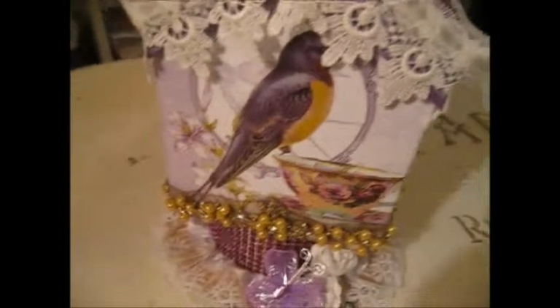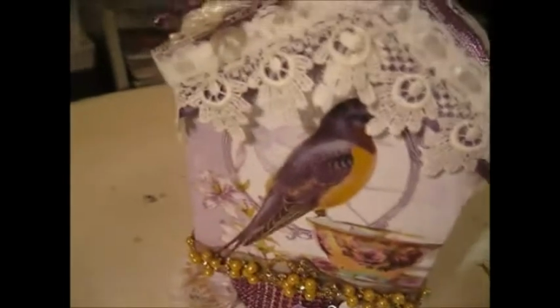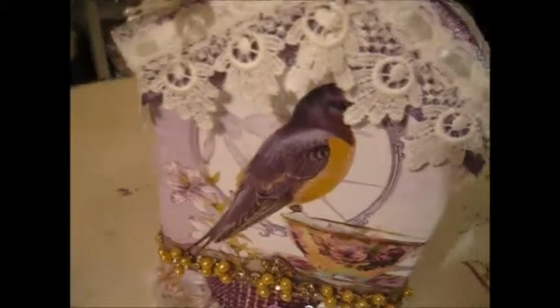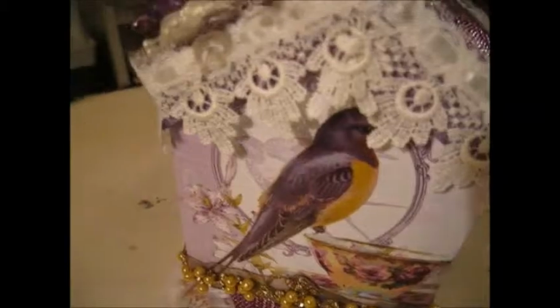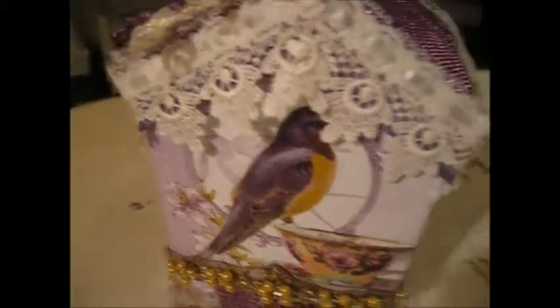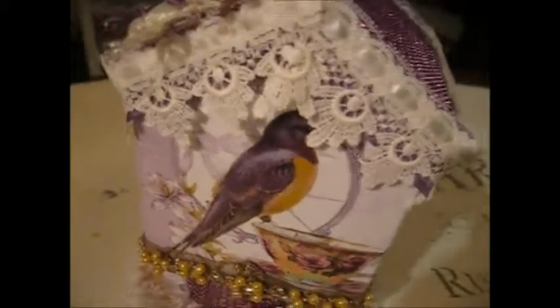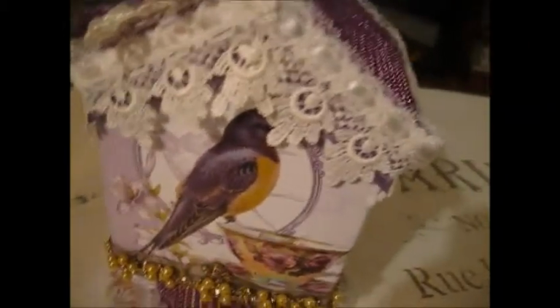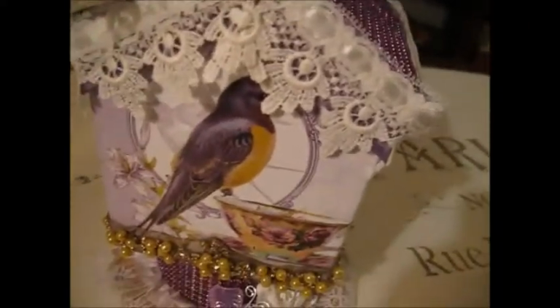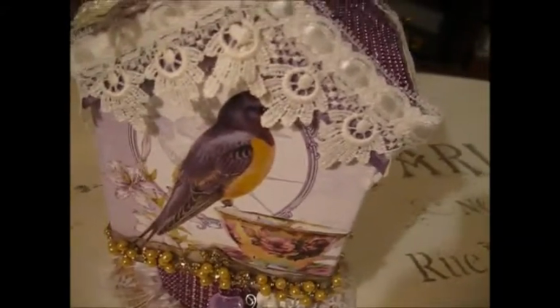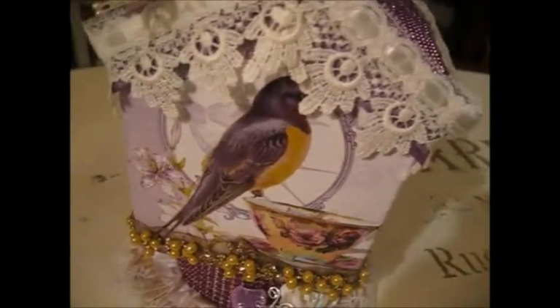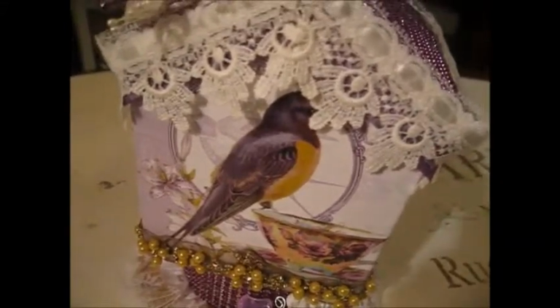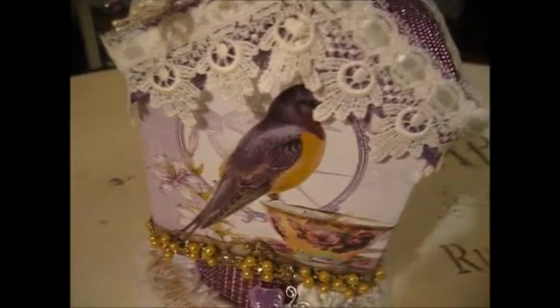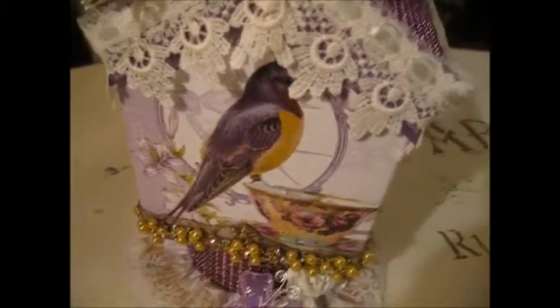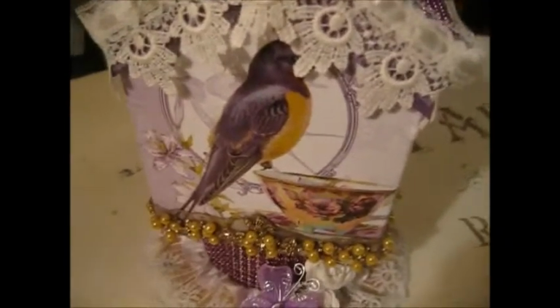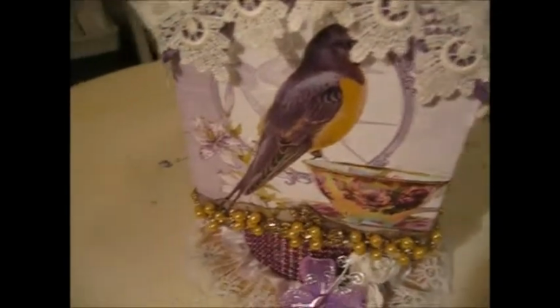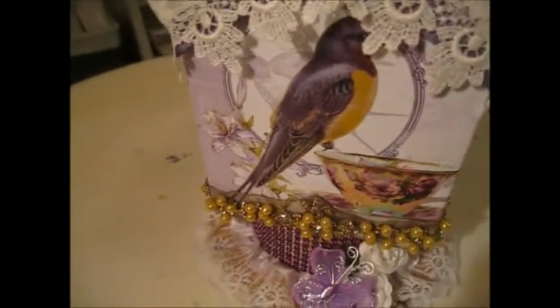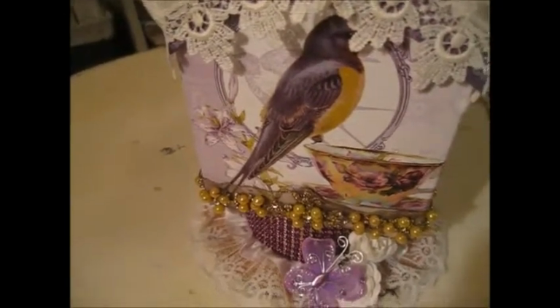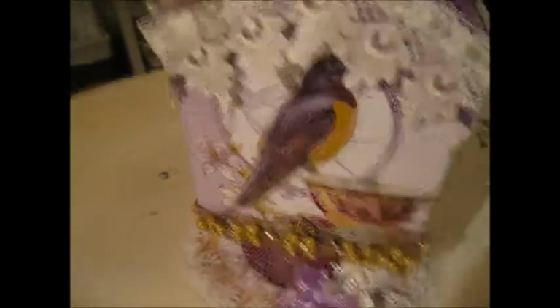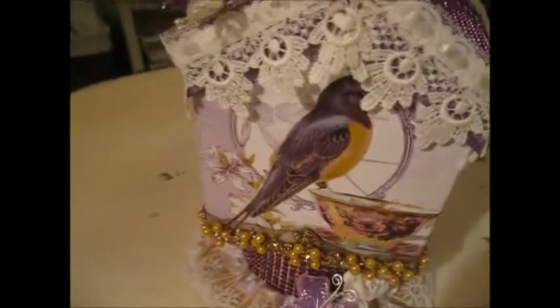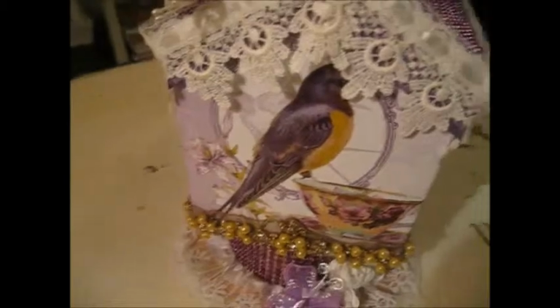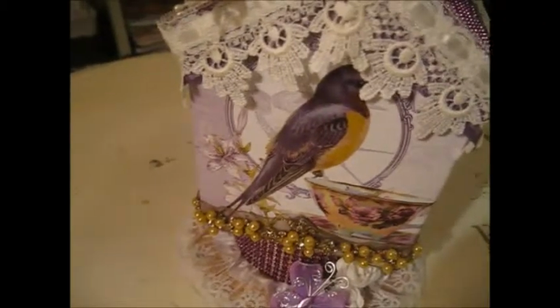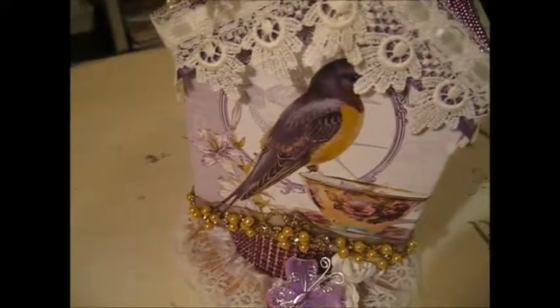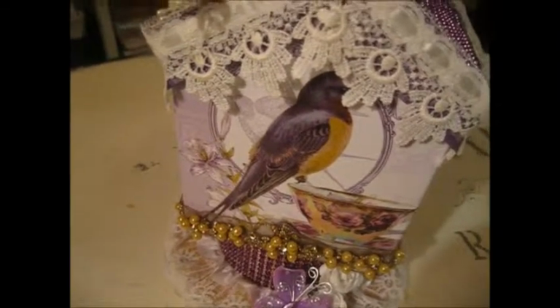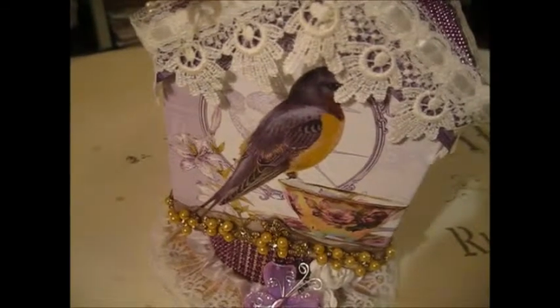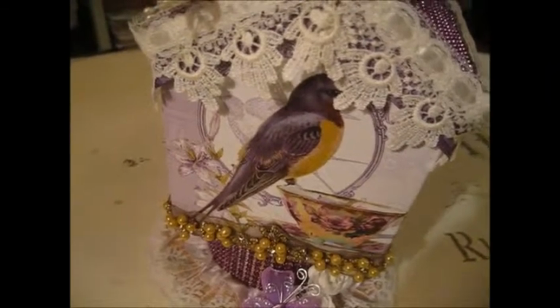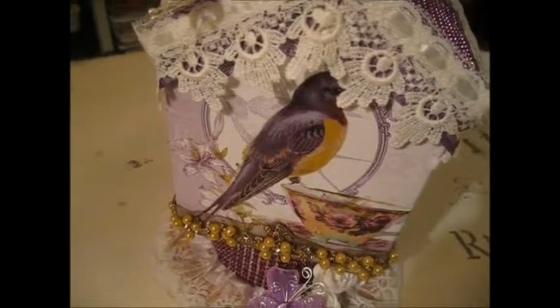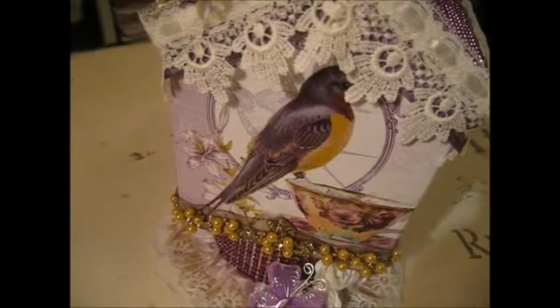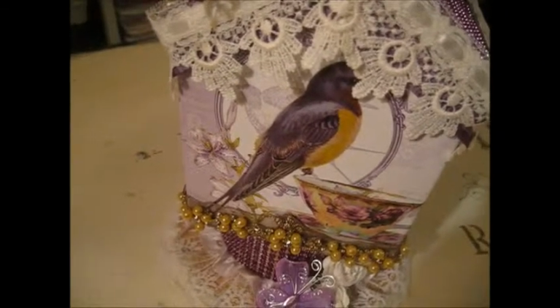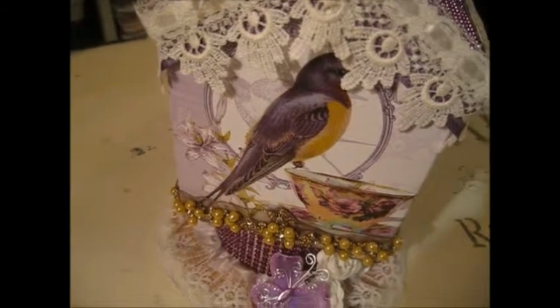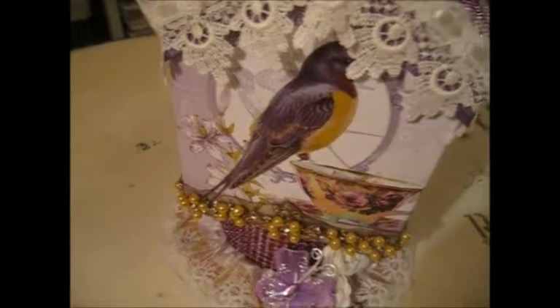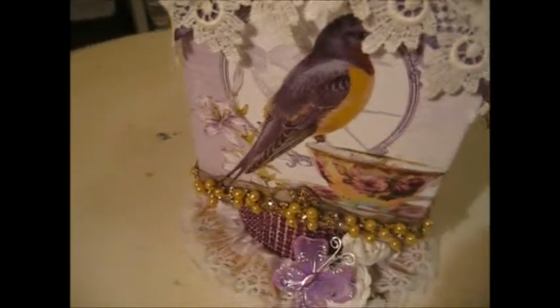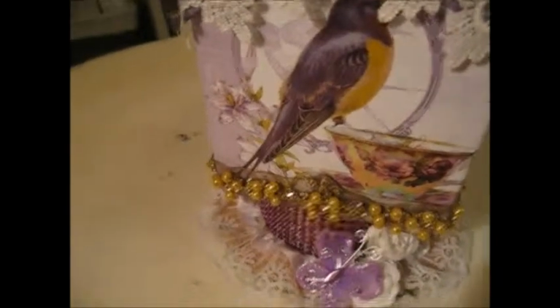Now I made this project for my girlfriend for Christmas. So if she does watch this video, that's okay — she's gonna know what one of her gifts are.